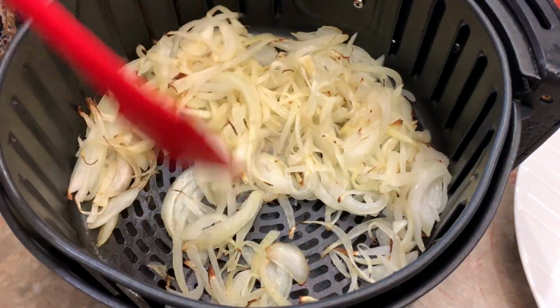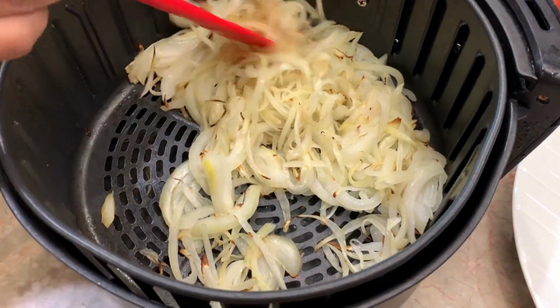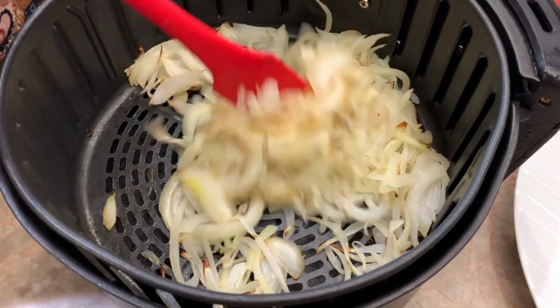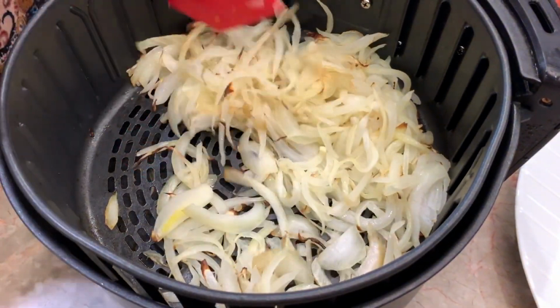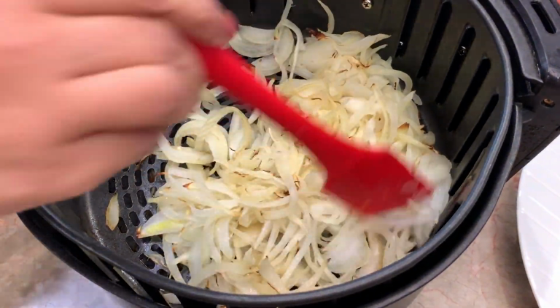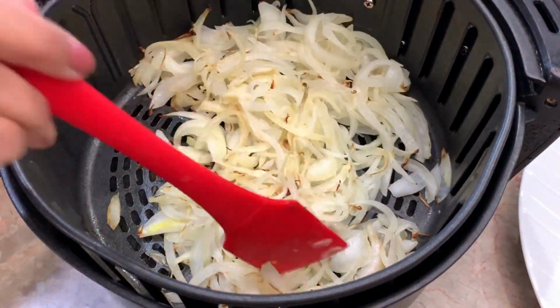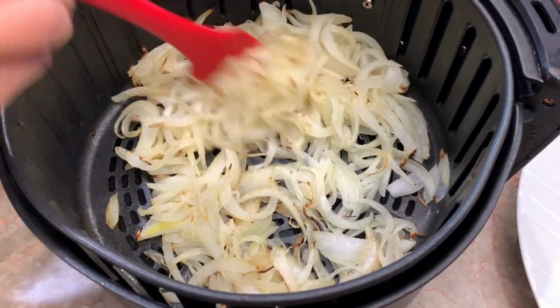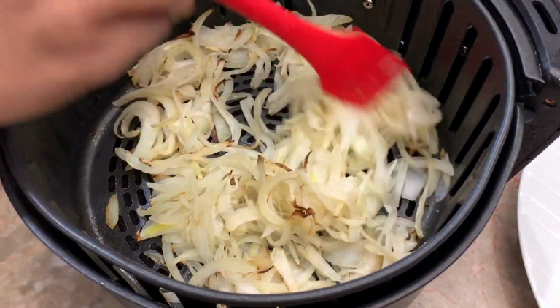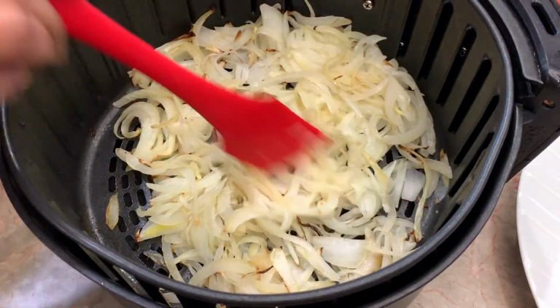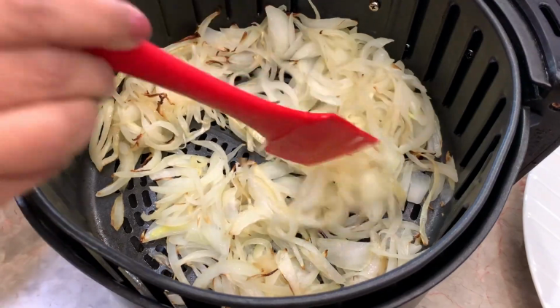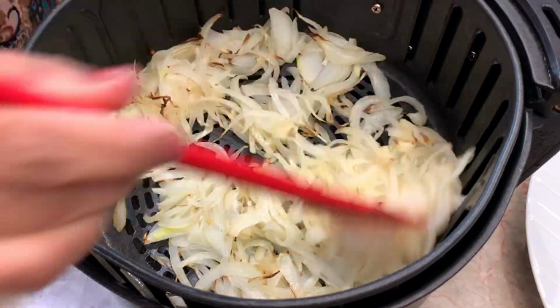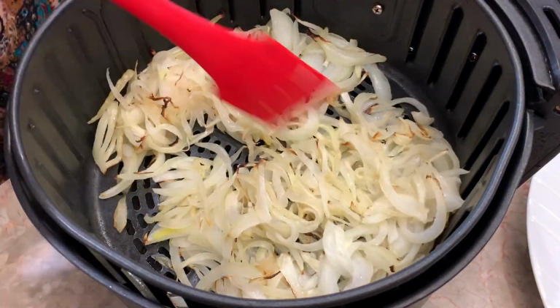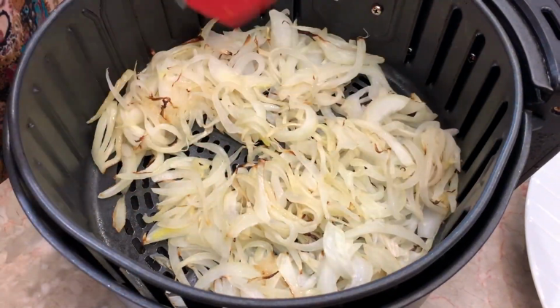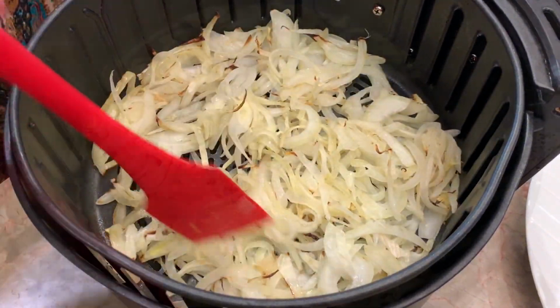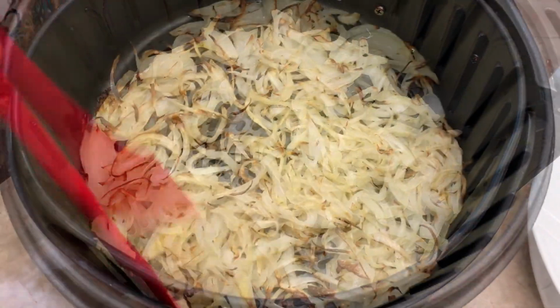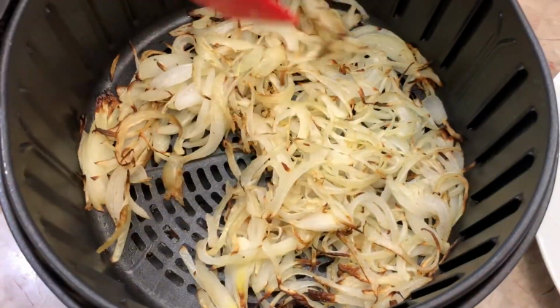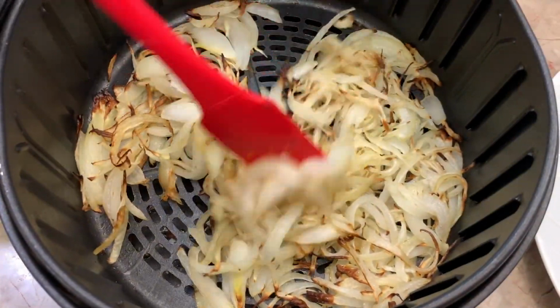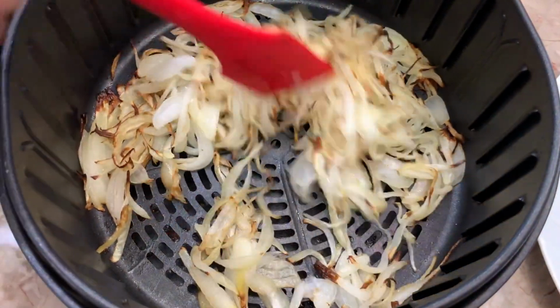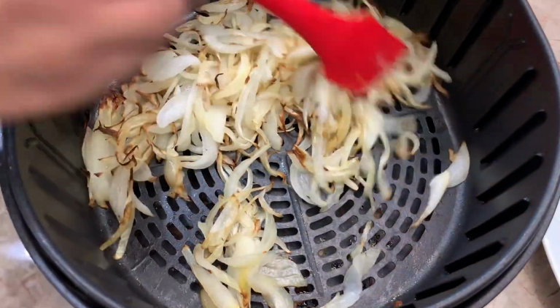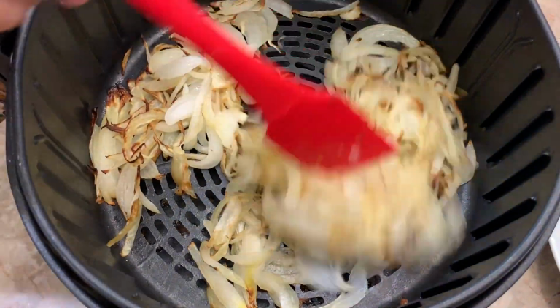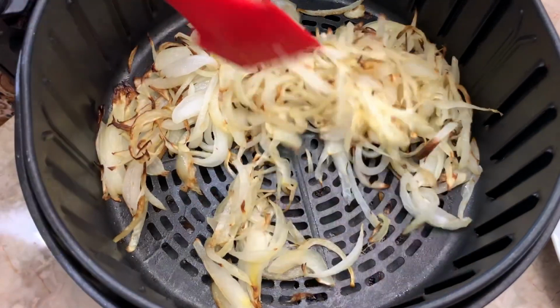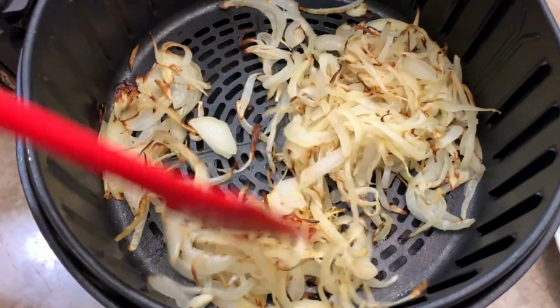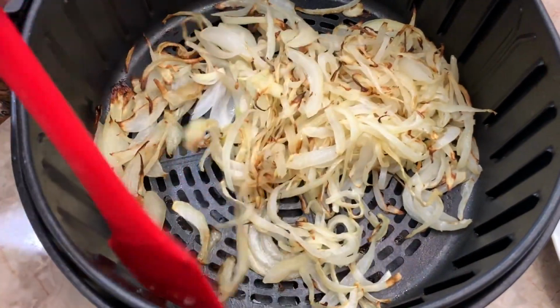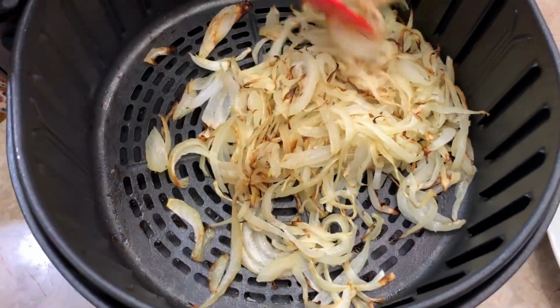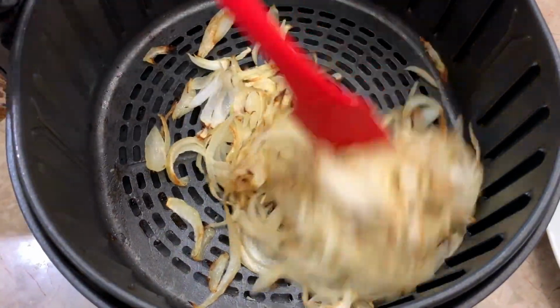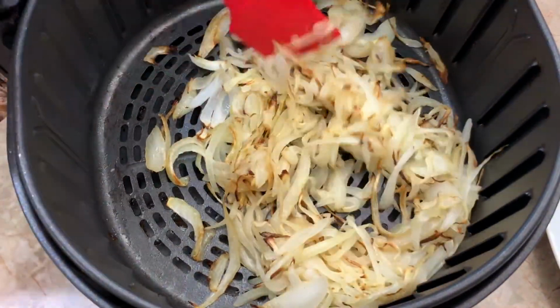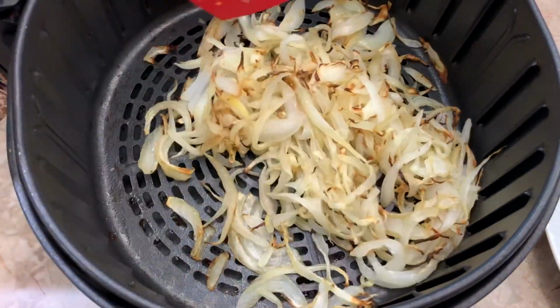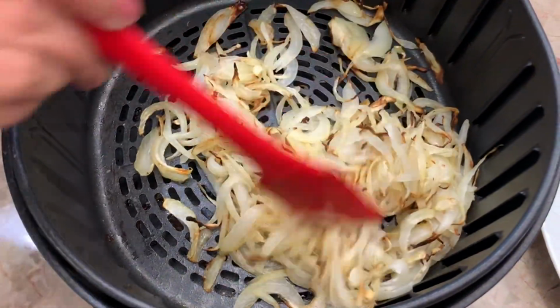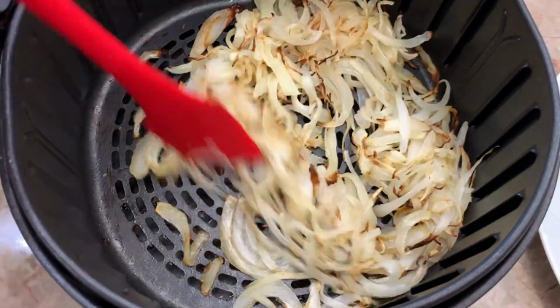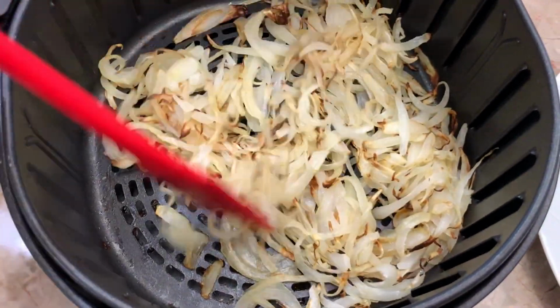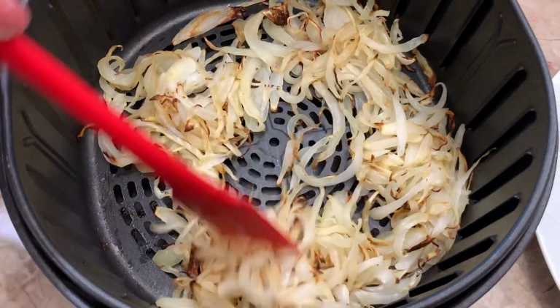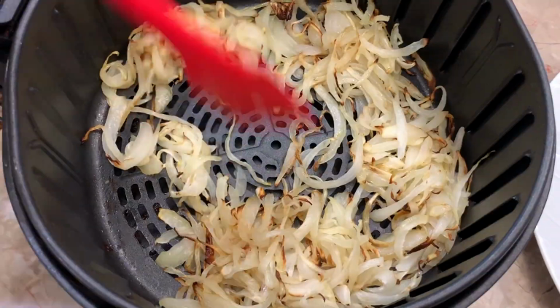So again, we're going to squish it around and then I'm going to put it back in at 350 degrees for another five minutes. All right, so they're getting to be more crispy. So another five minutes at 350 degrees.